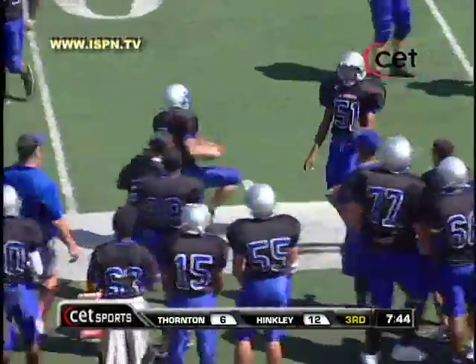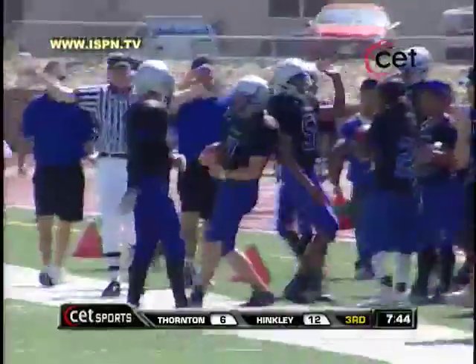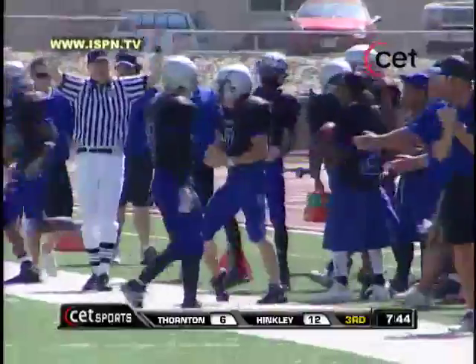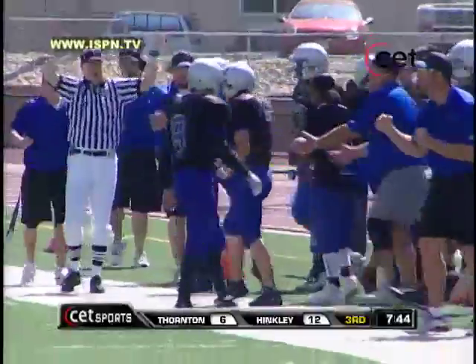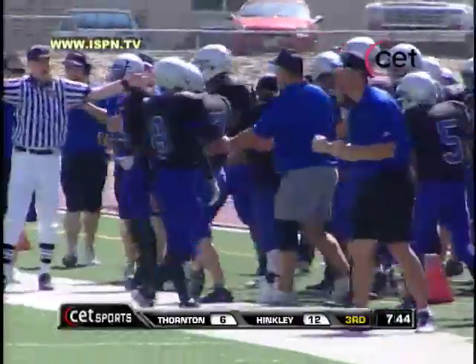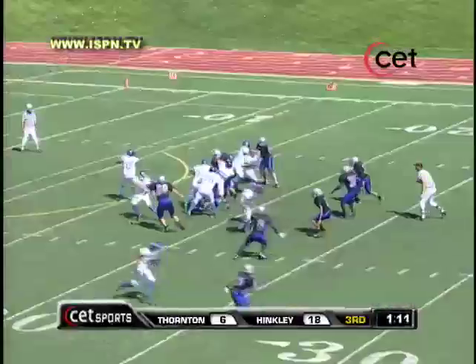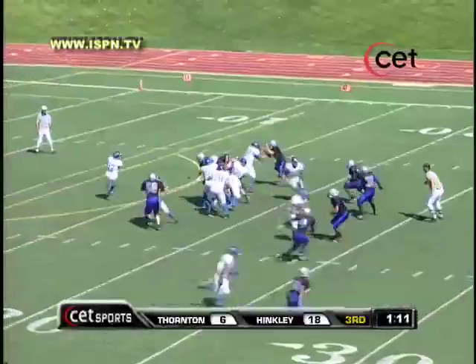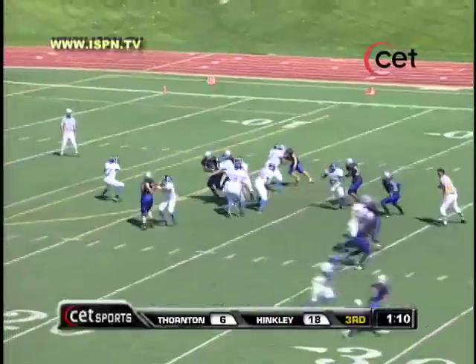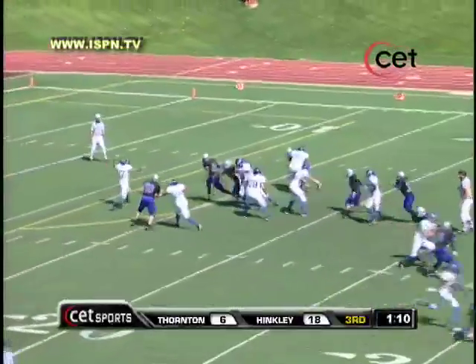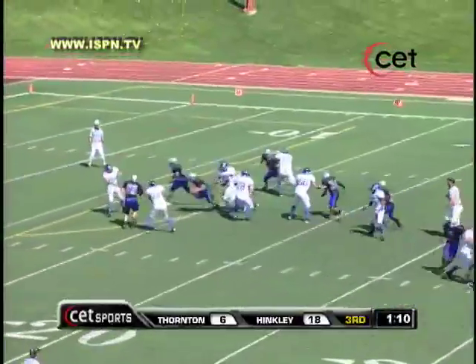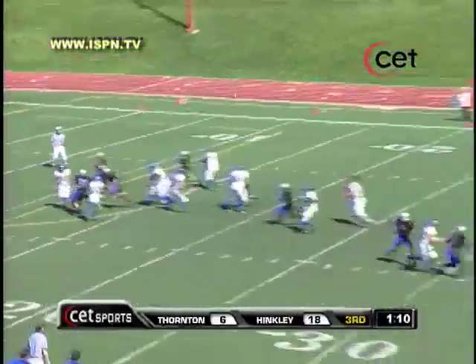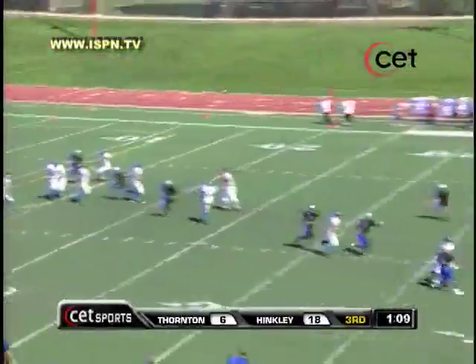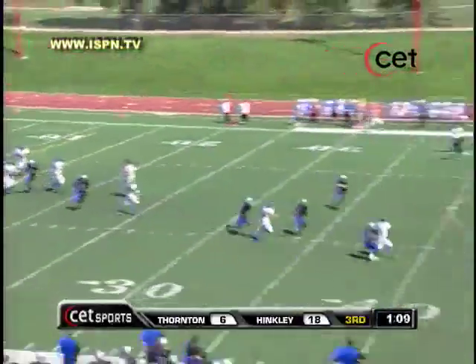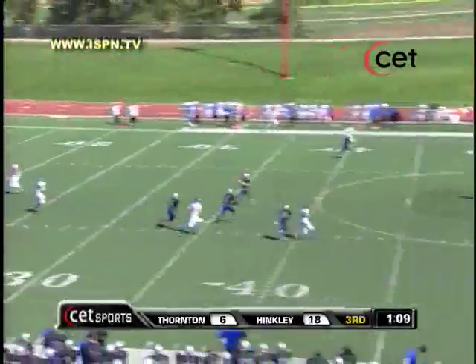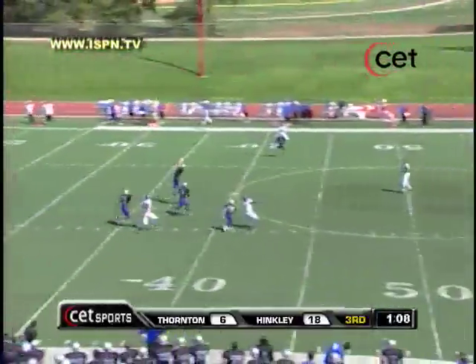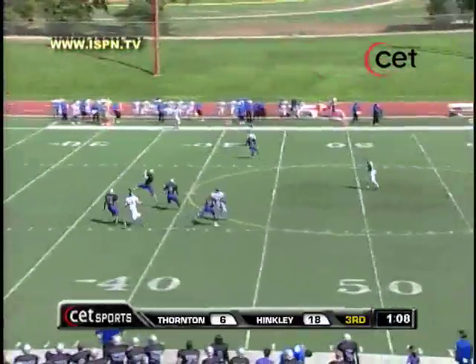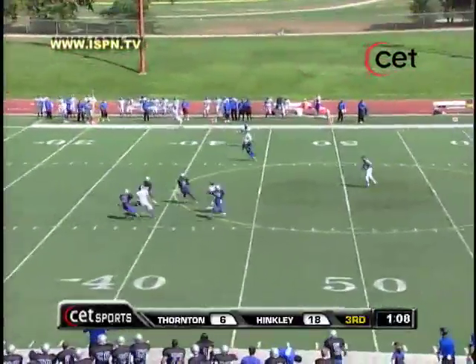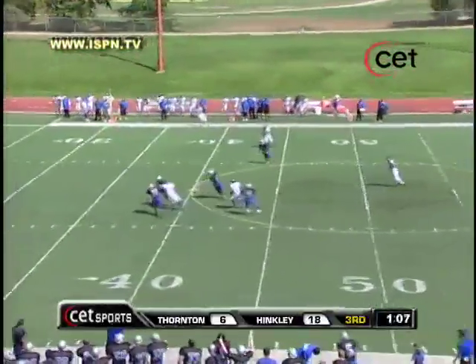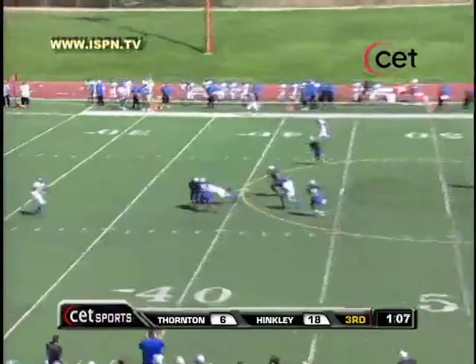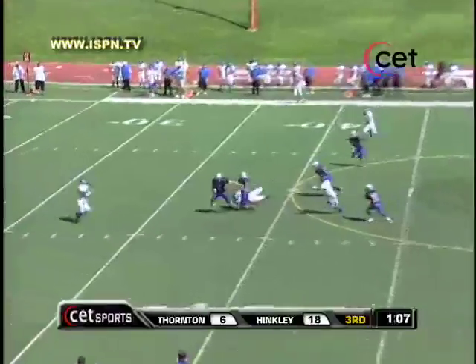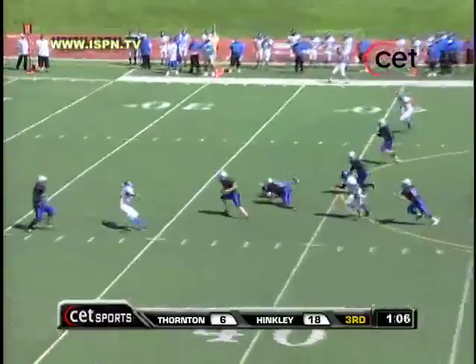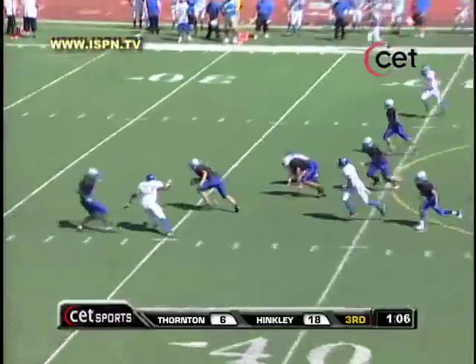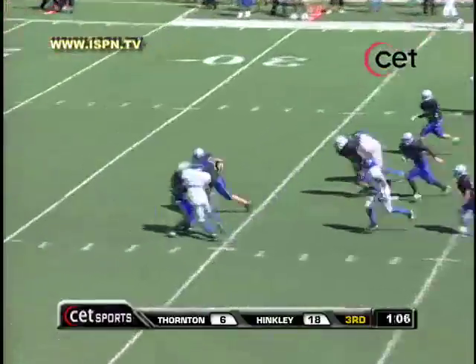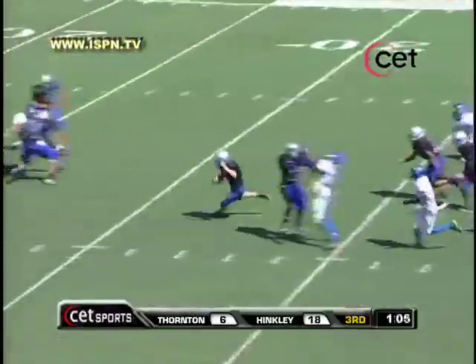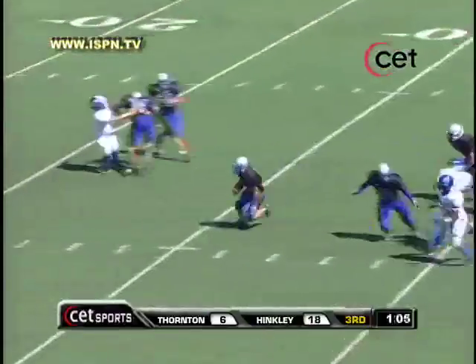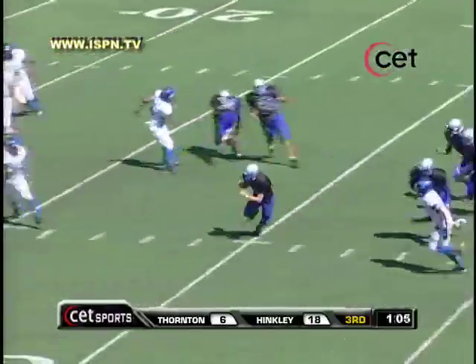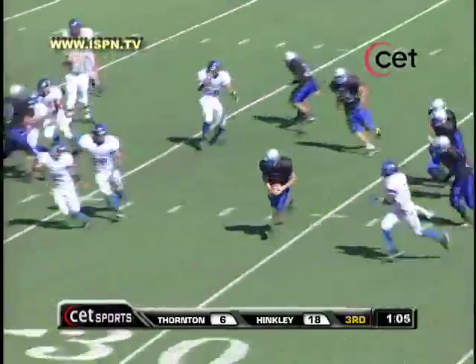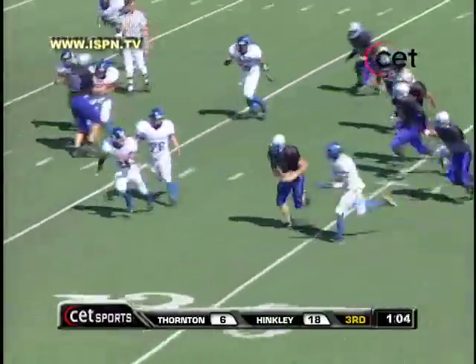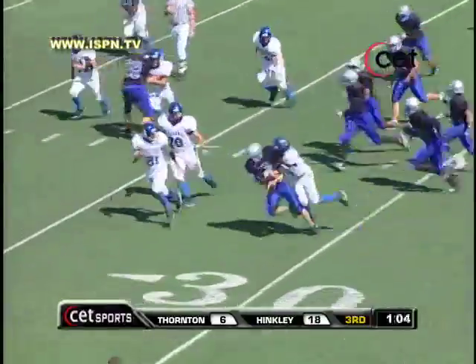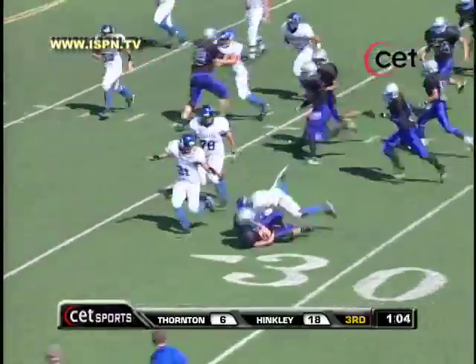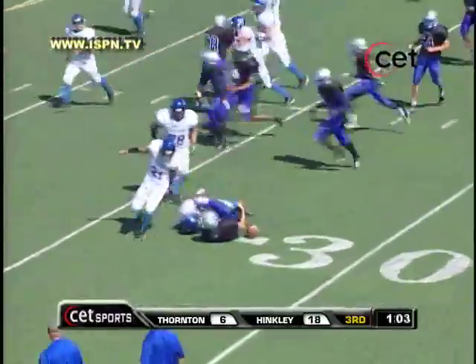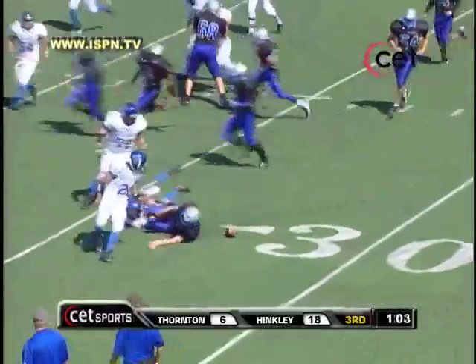Number seven, Zach Lopez. Pass here, a little pressure, covered. He's going to fire it up in the middle — they tipped it off. Oh, that's number seven.